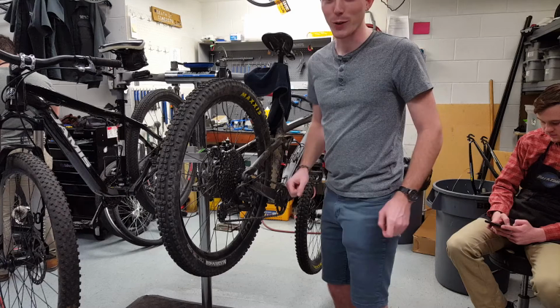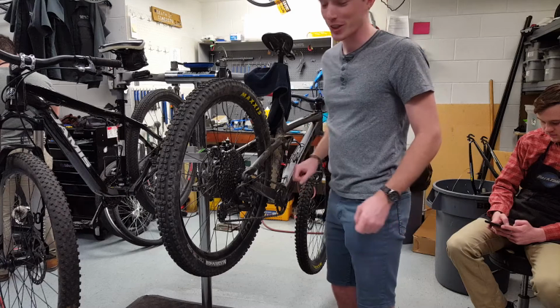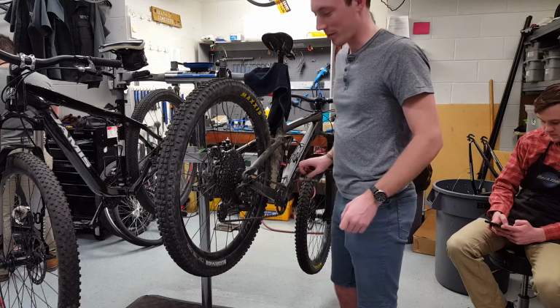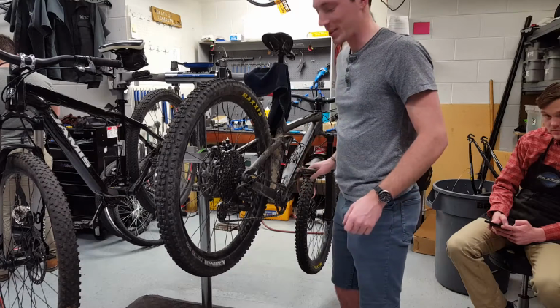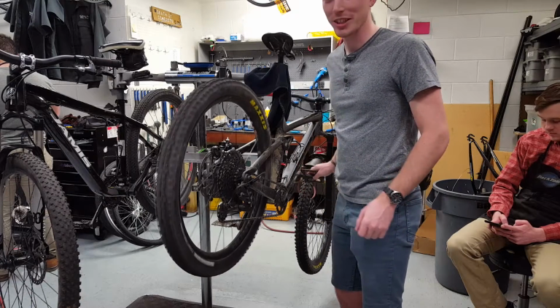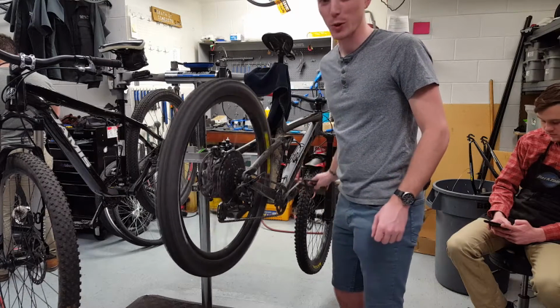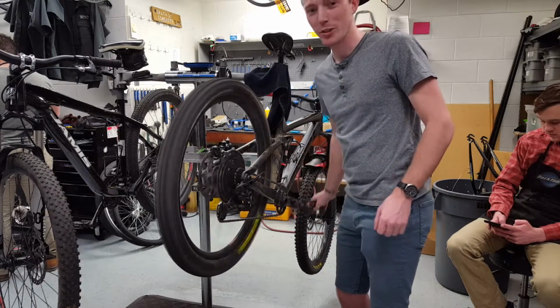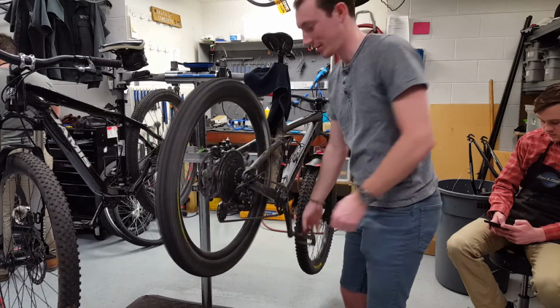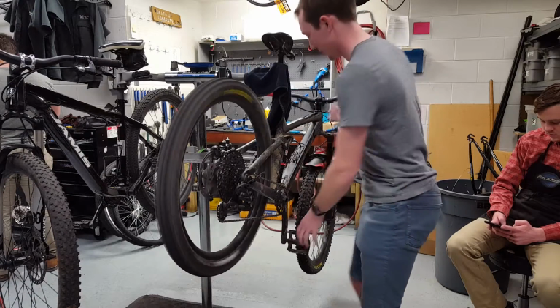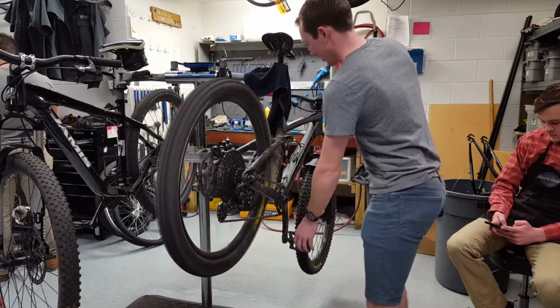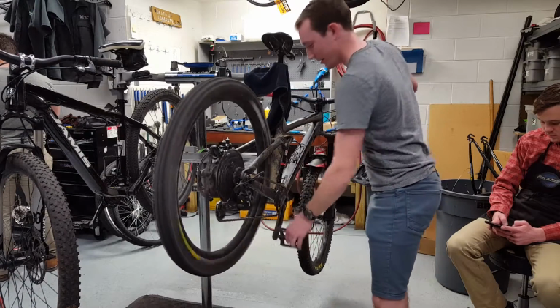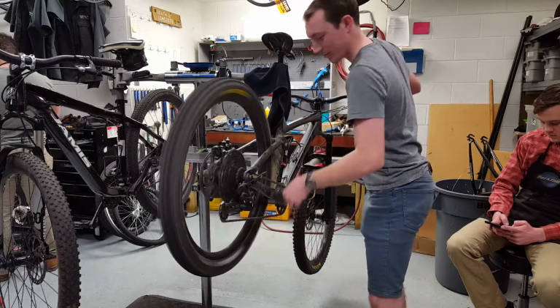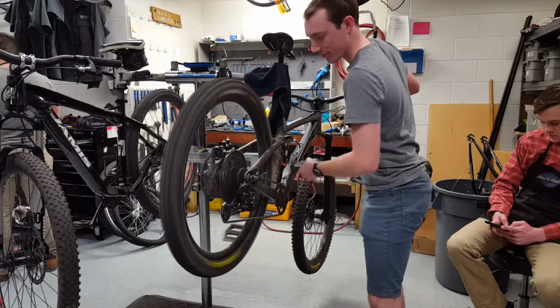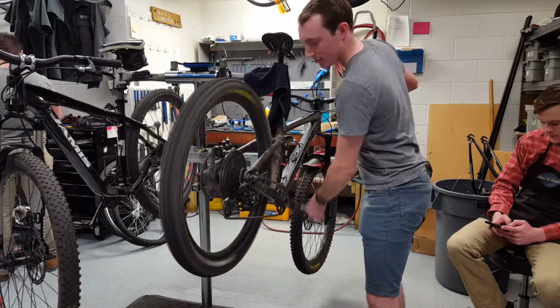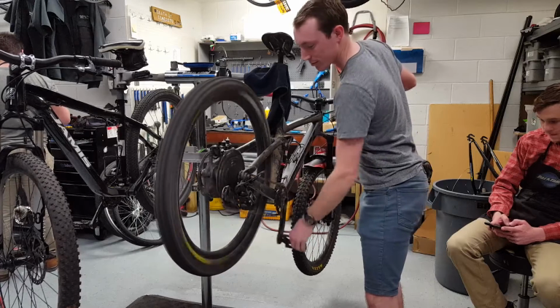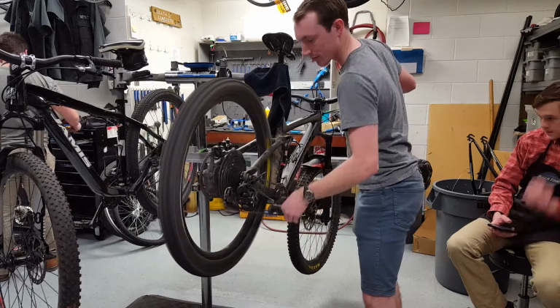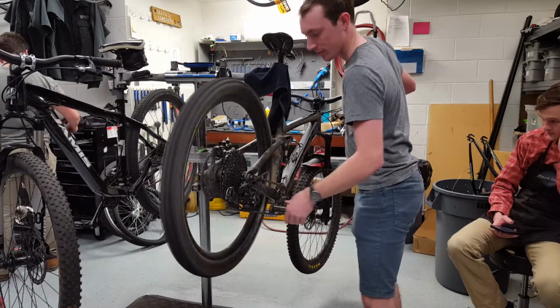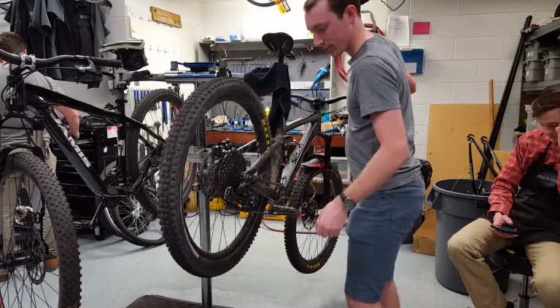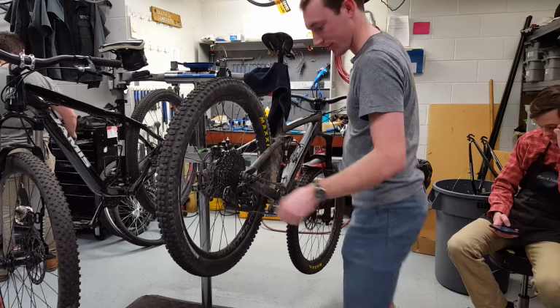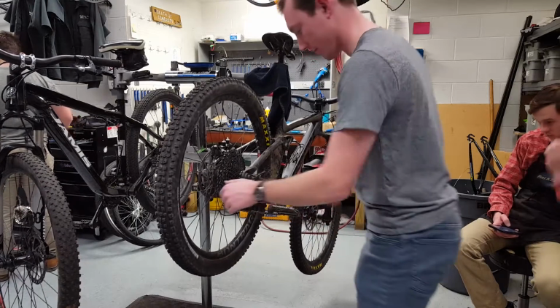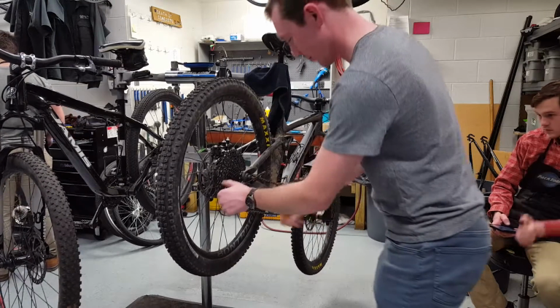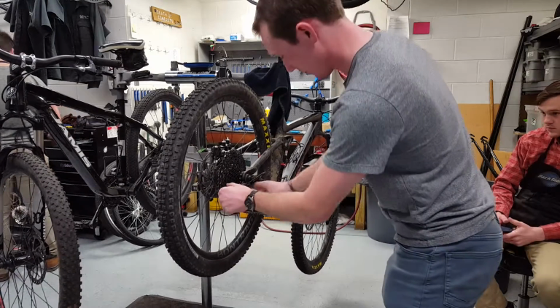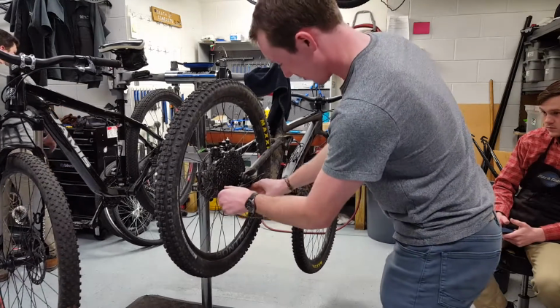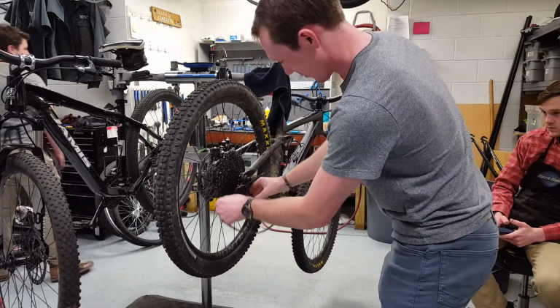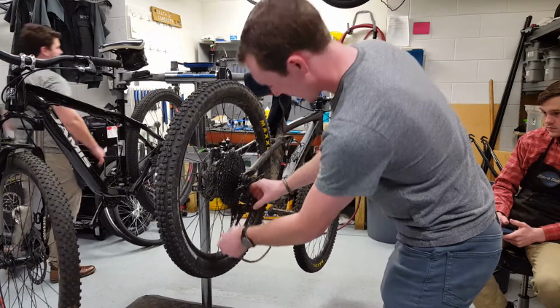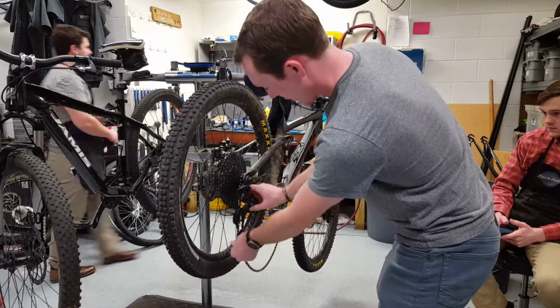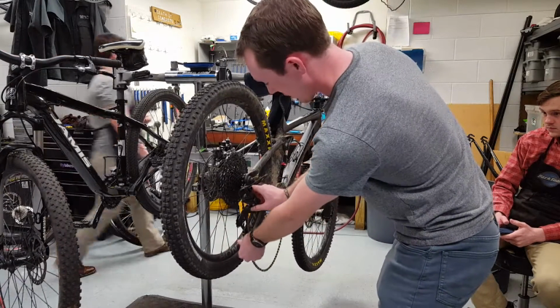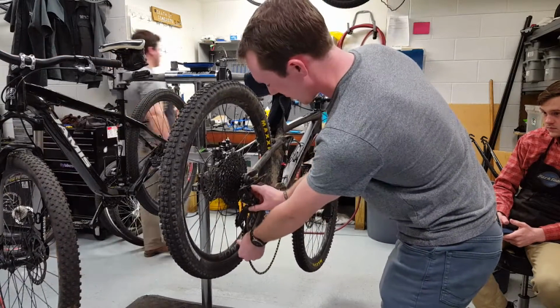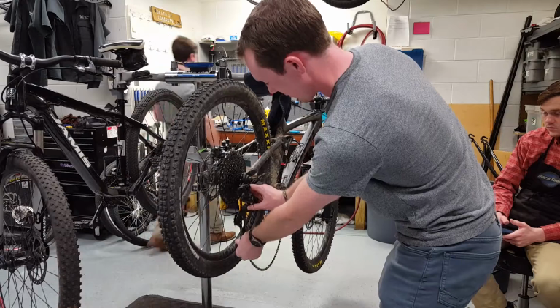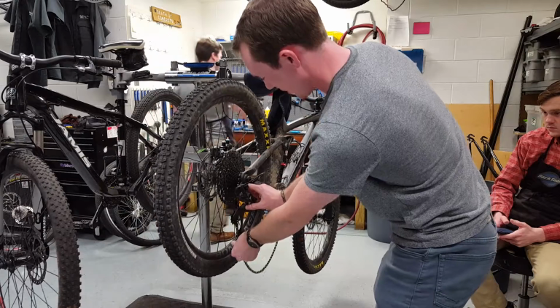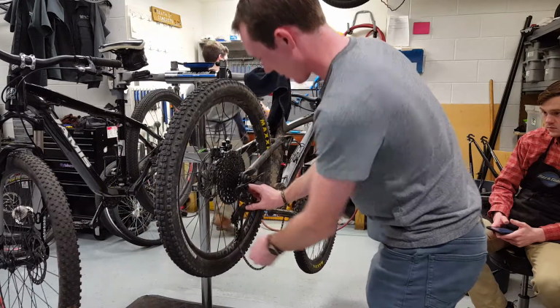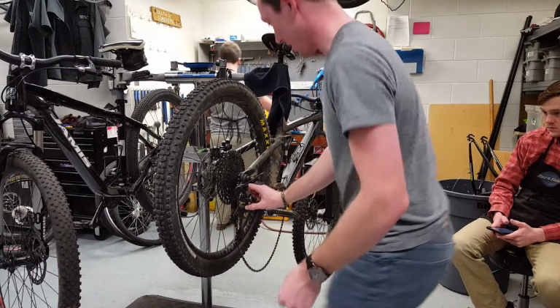The first step is you're going to take off your wheel and use a little derailleur lock.